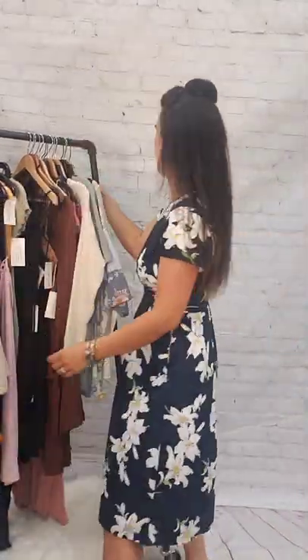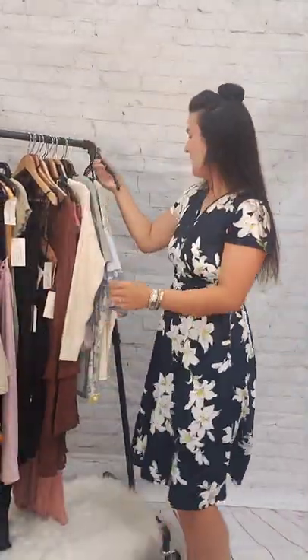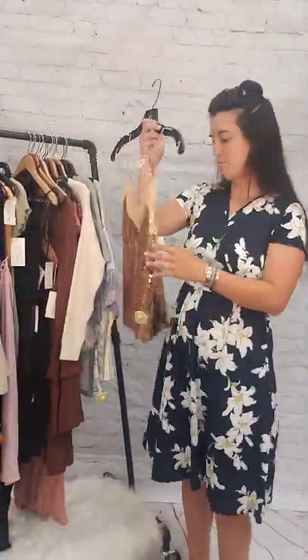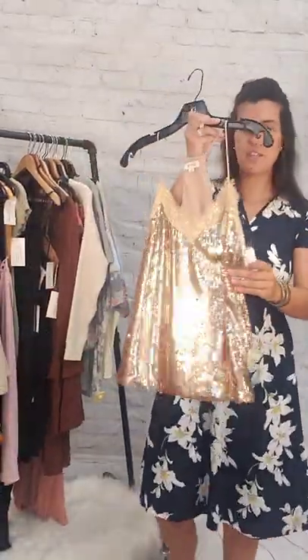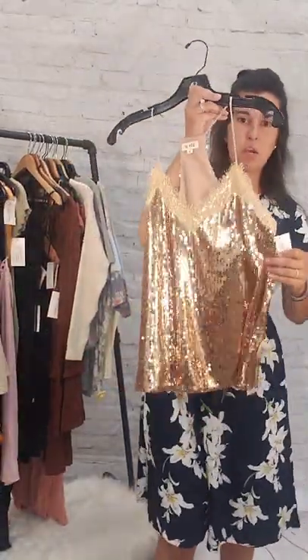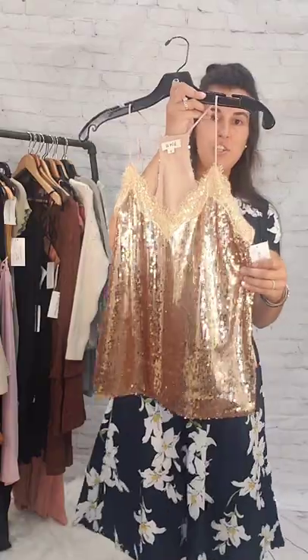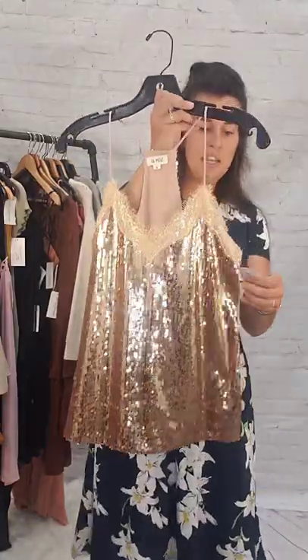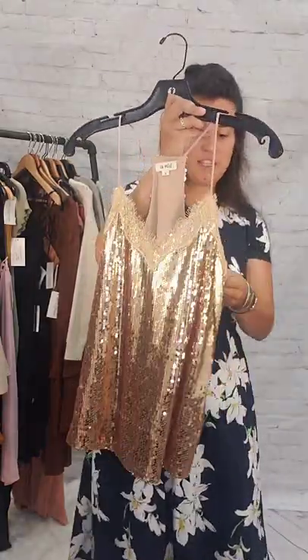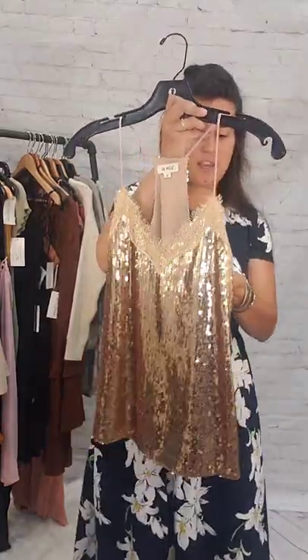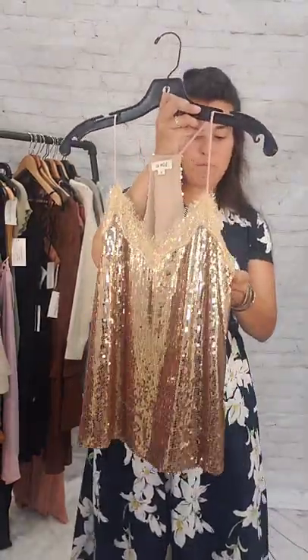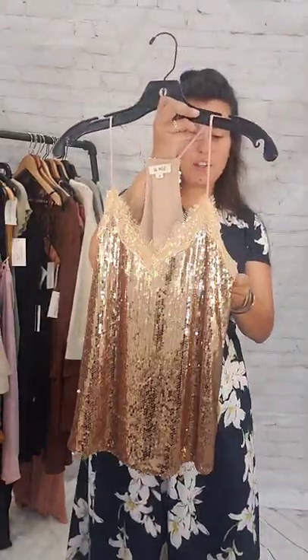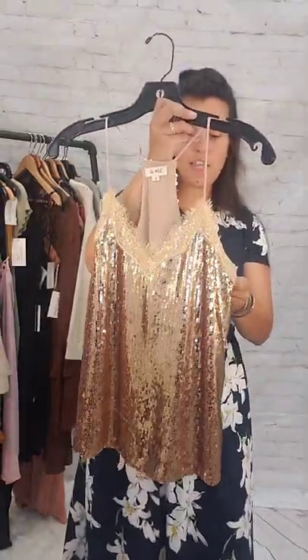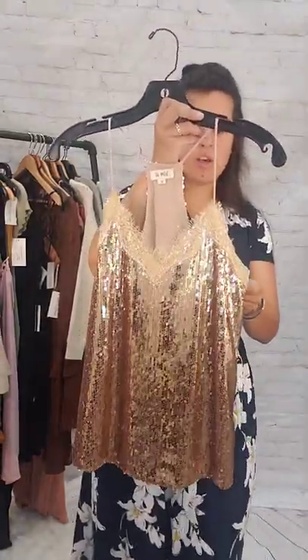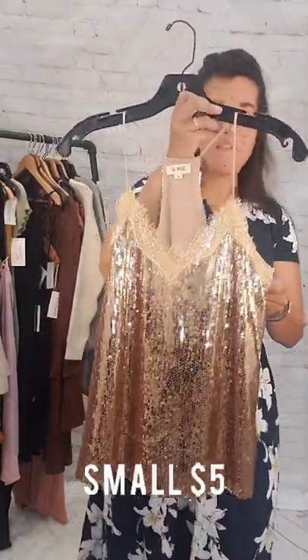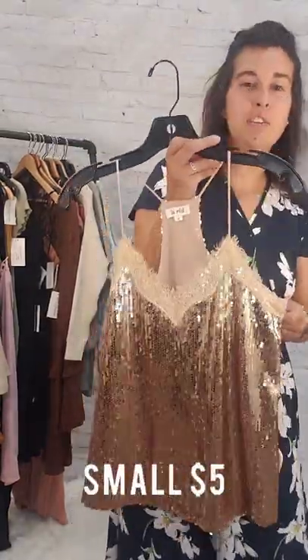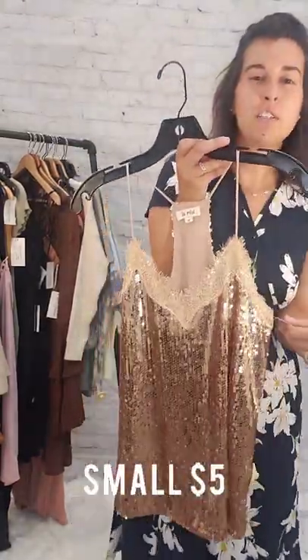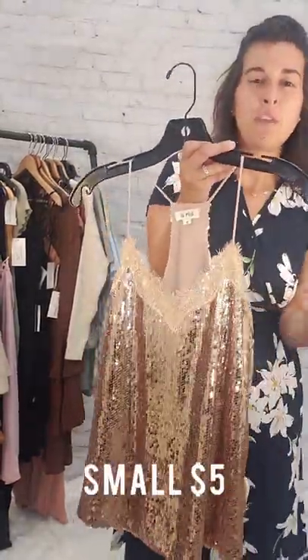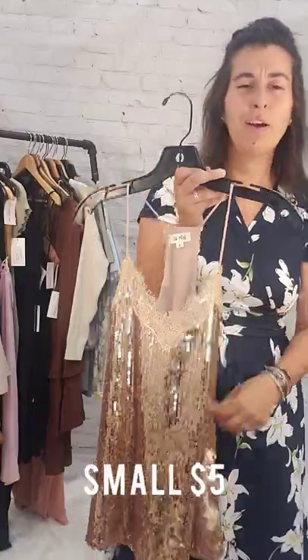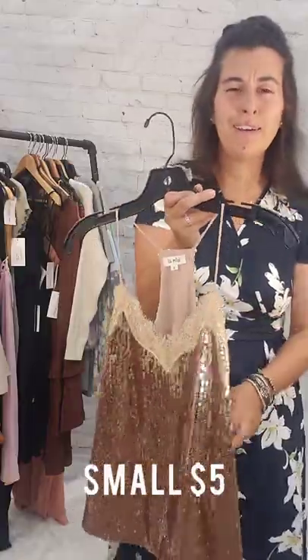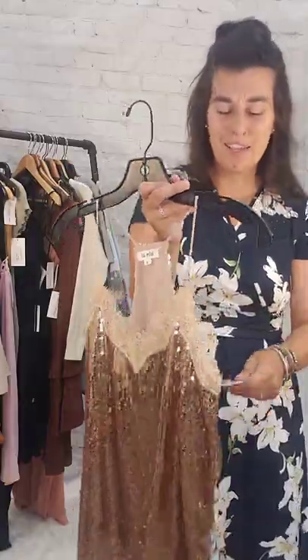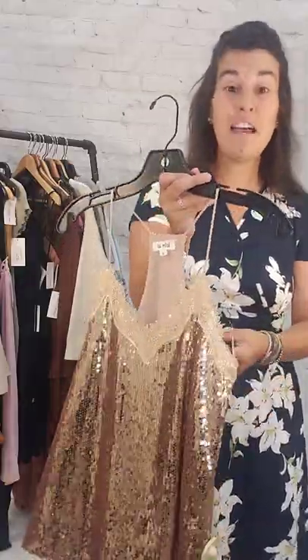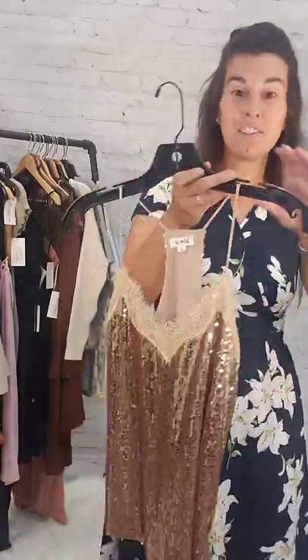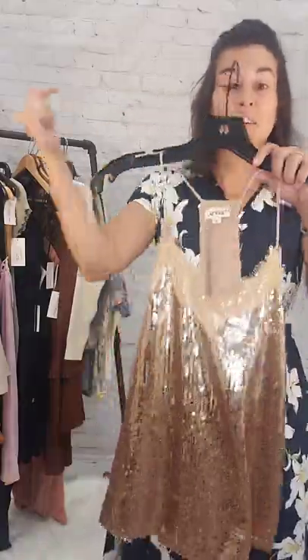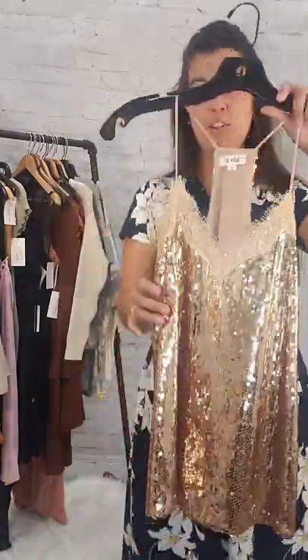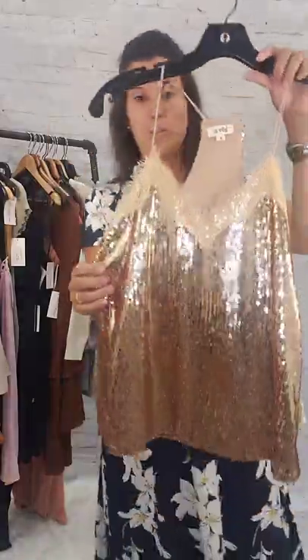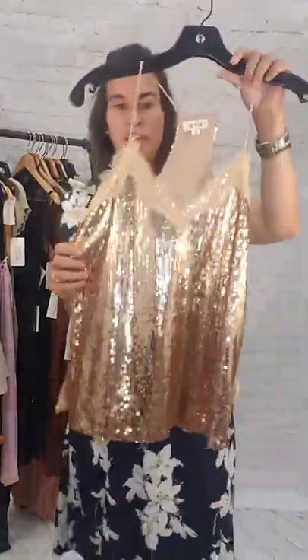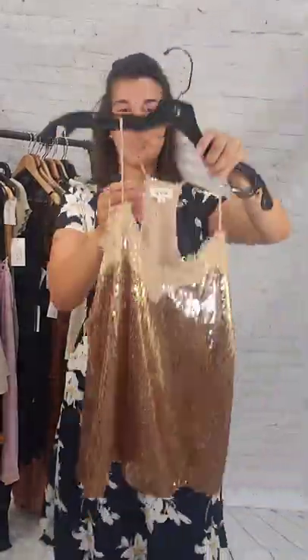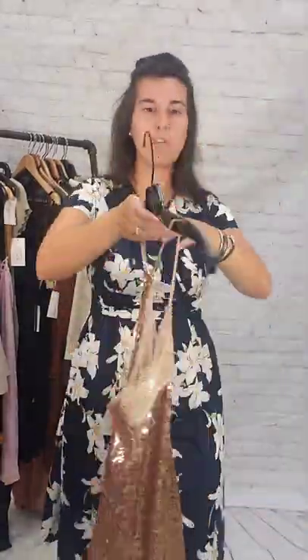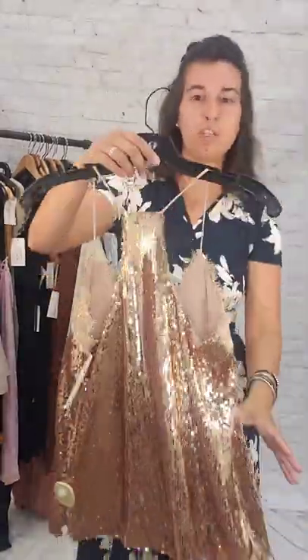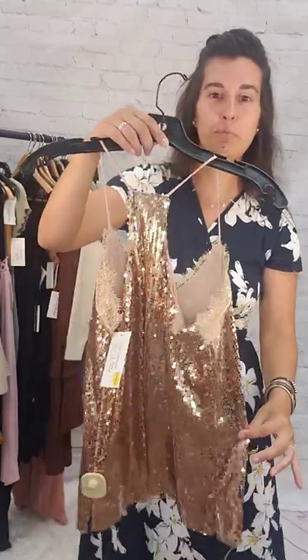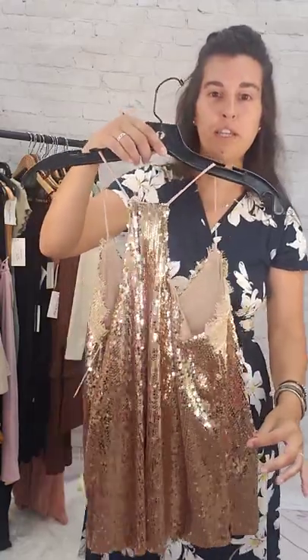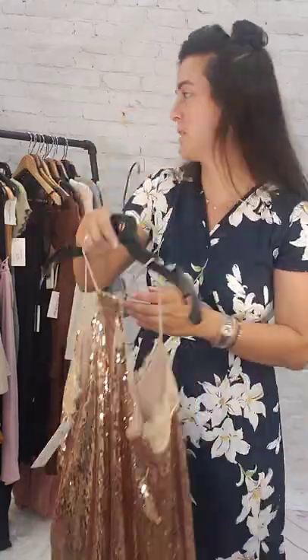Next up is this sparkly shirt. This is a champagne color, size small, $5. $5 for this sparkly tank top — super cute, super pretty, size small.